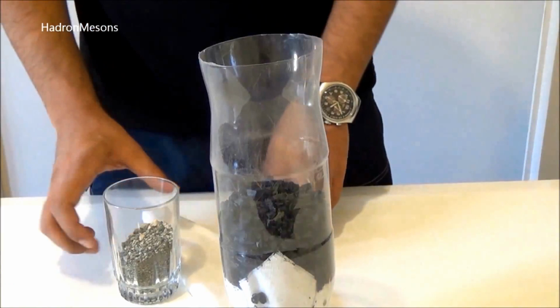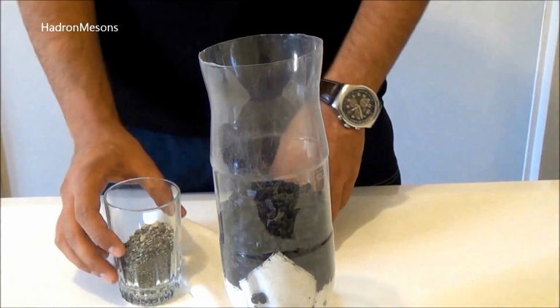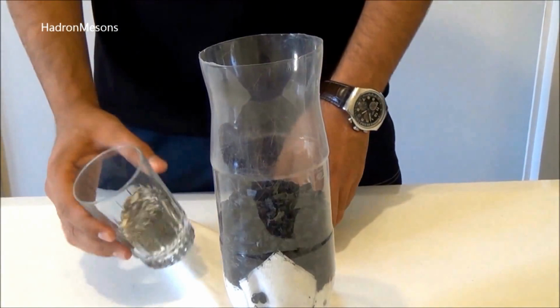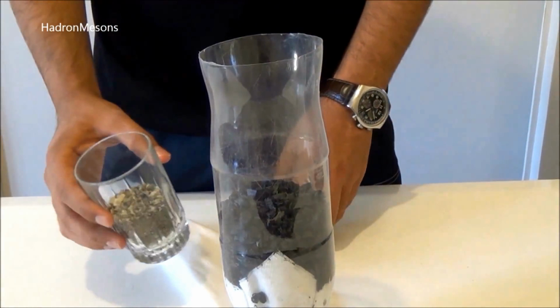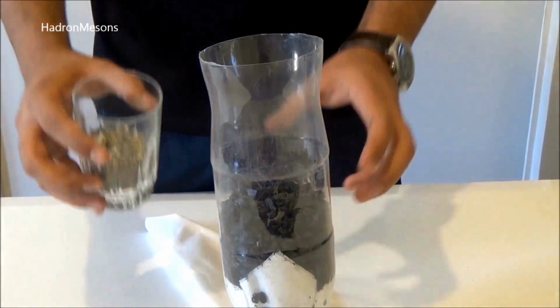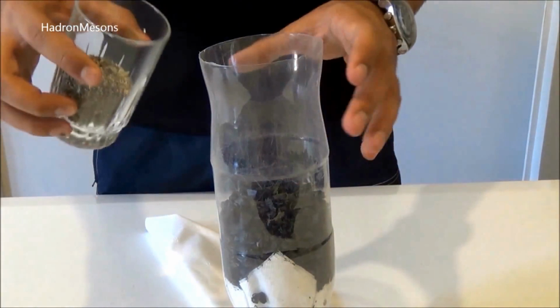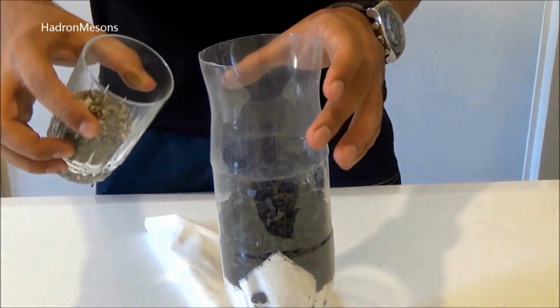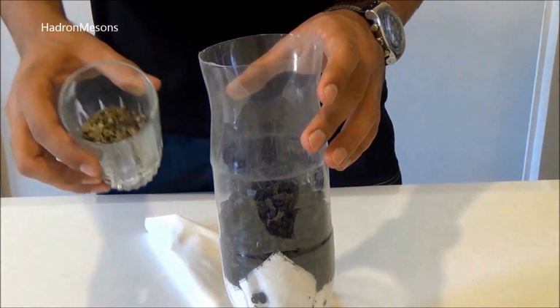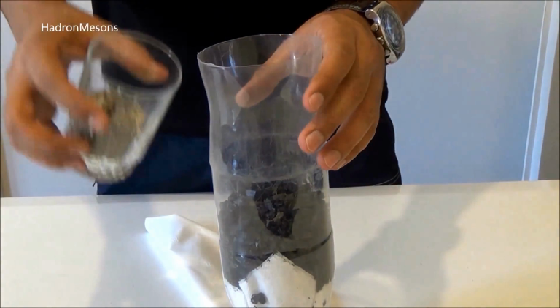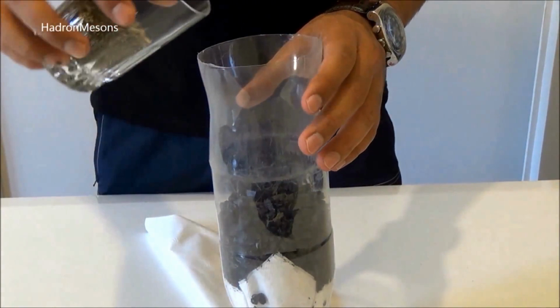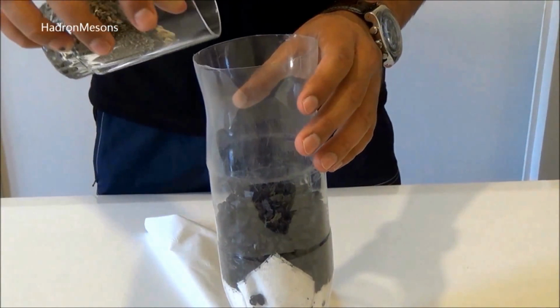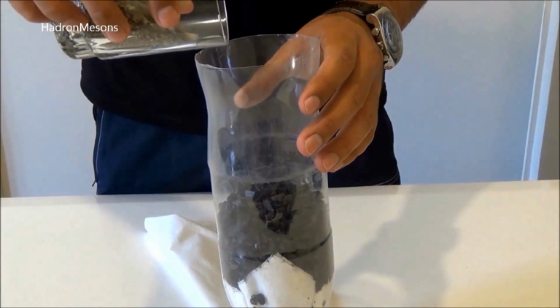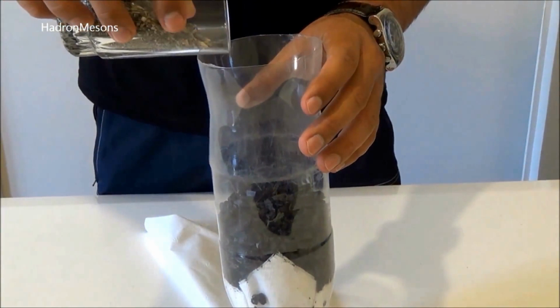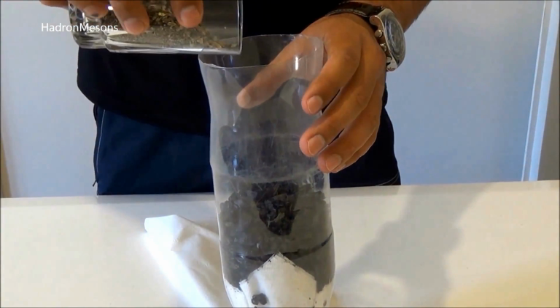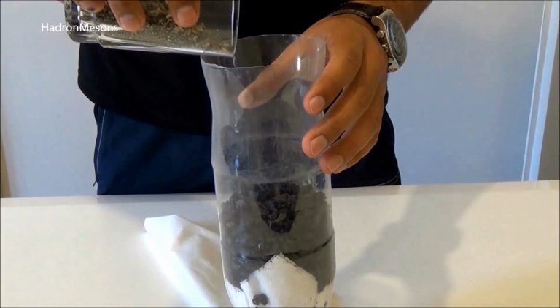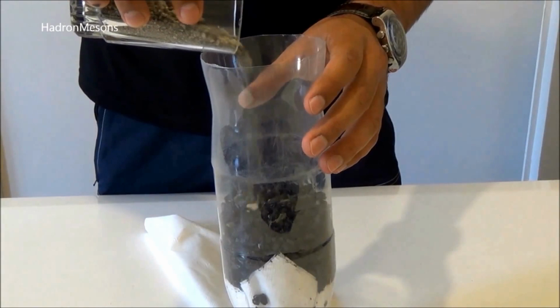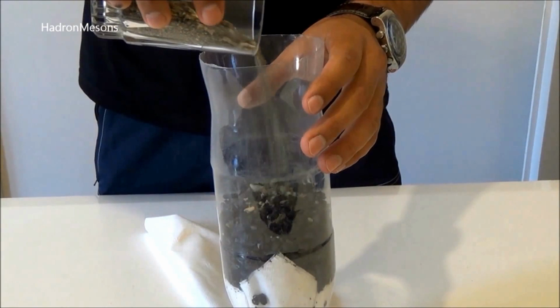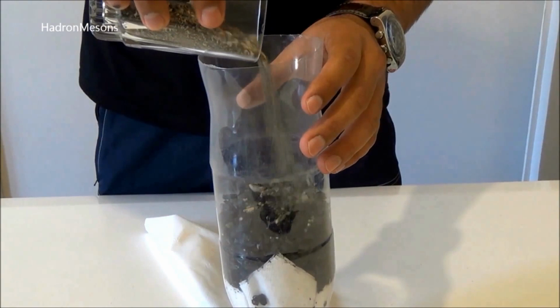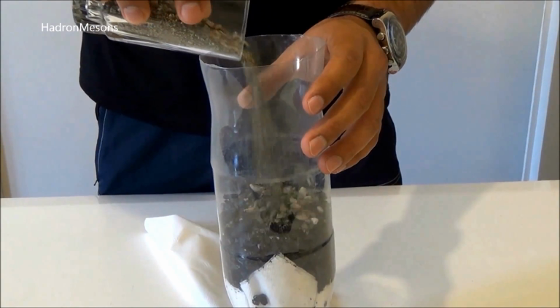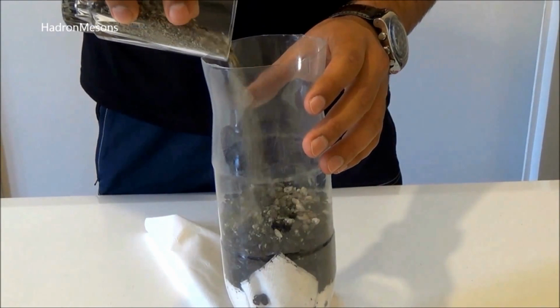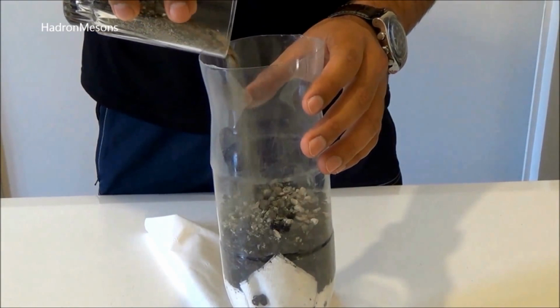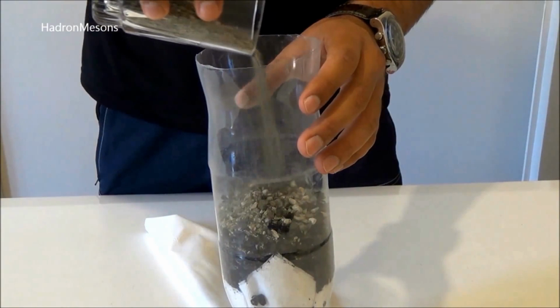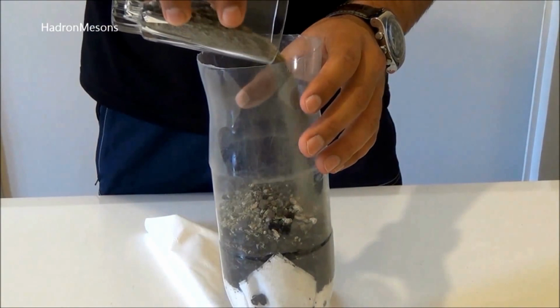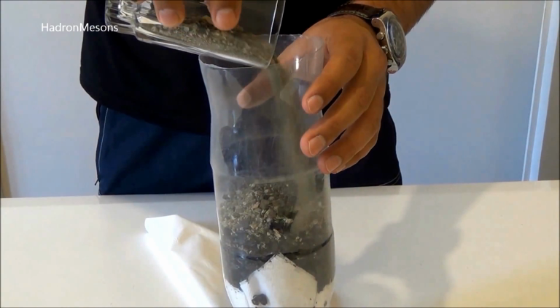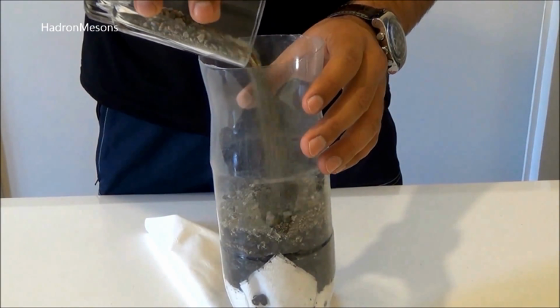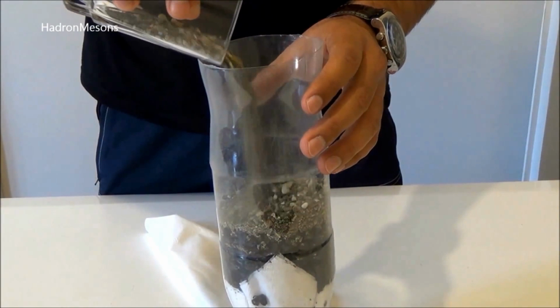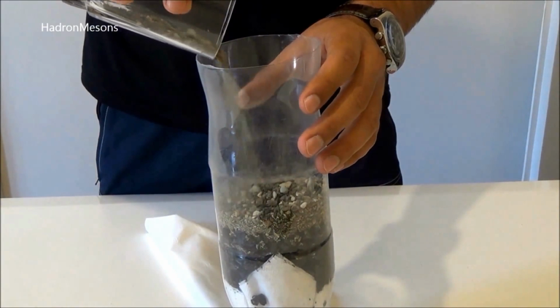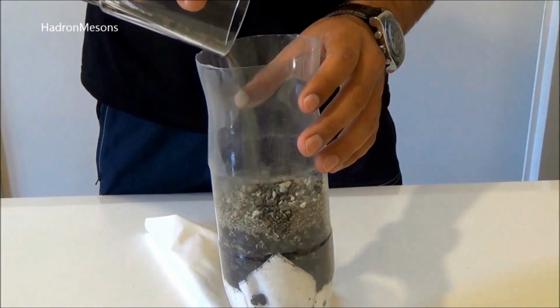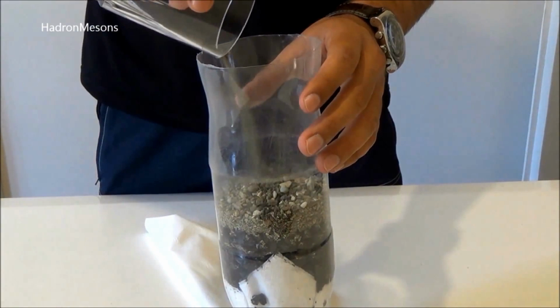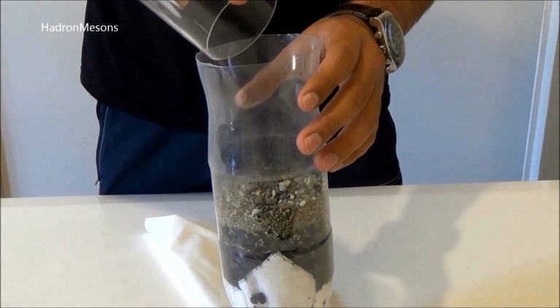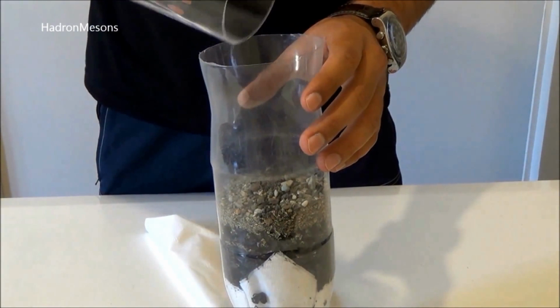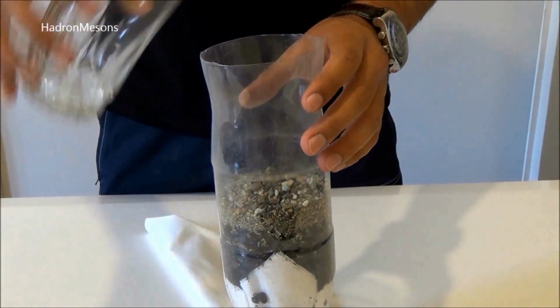Step 4. Now add a little bit of sand and gravel again, and finally add a couple of tissues to the top so they can act as a pre-filter for any dirt particles.